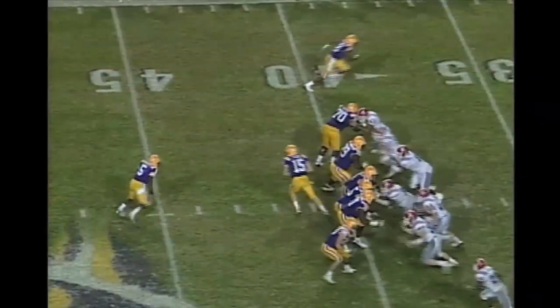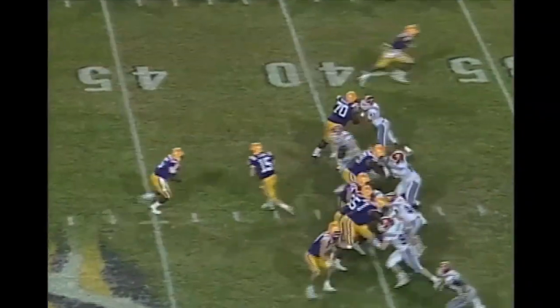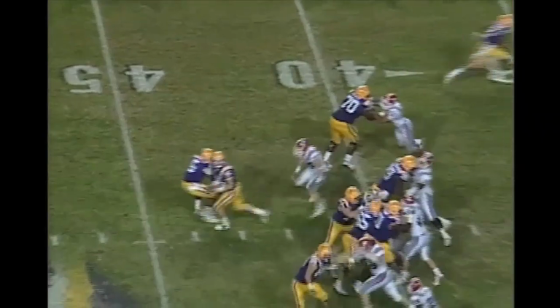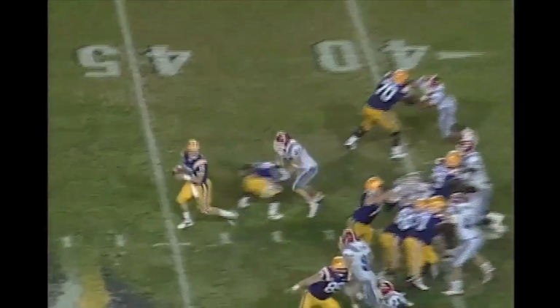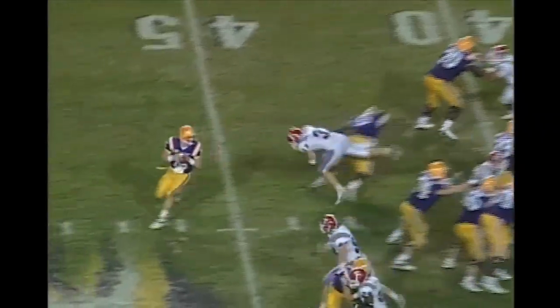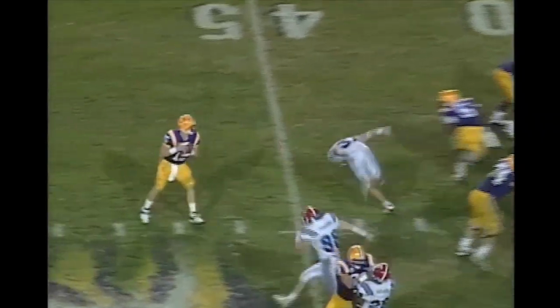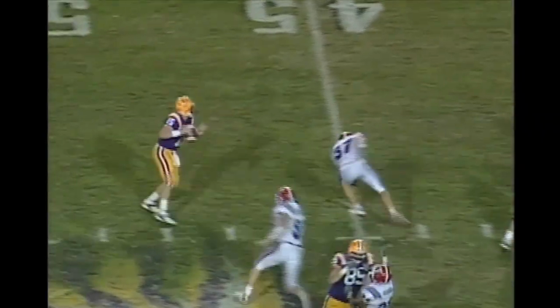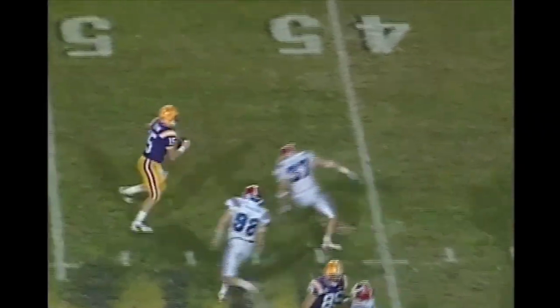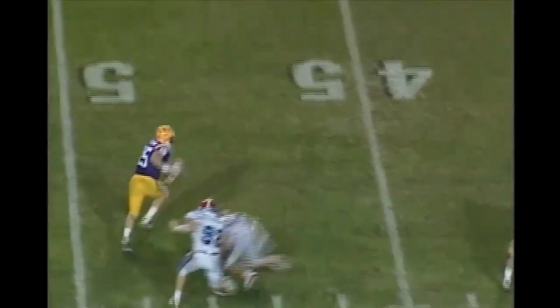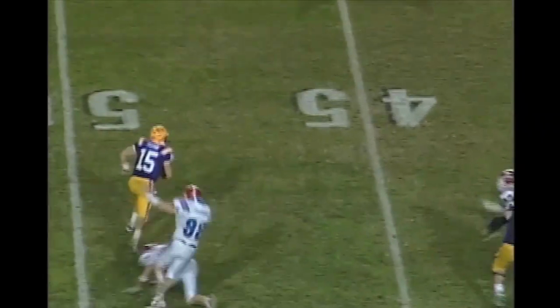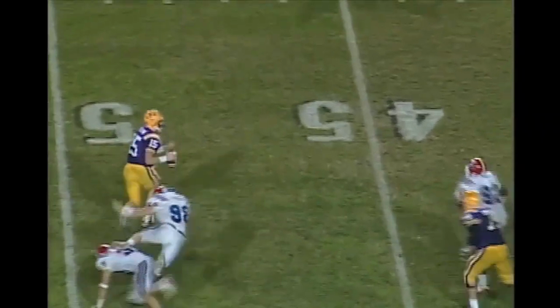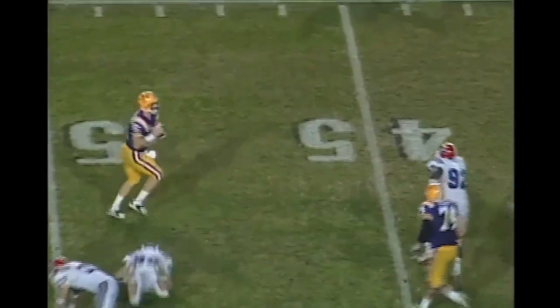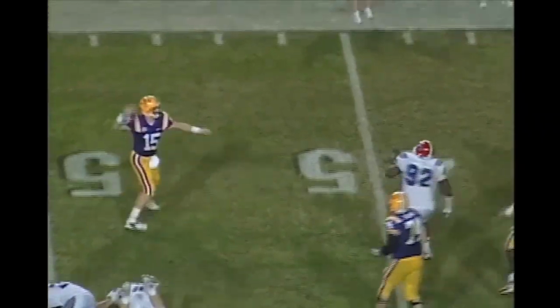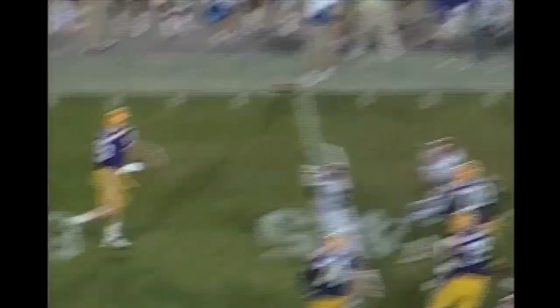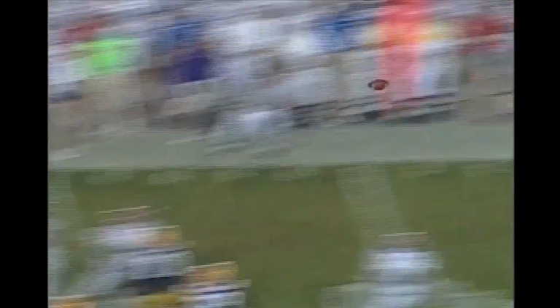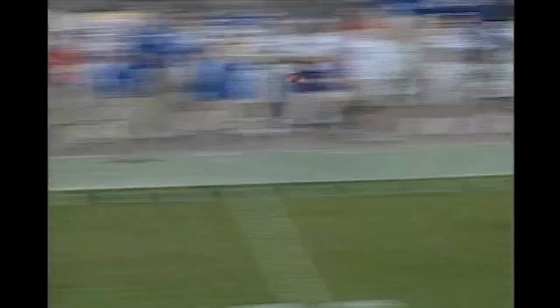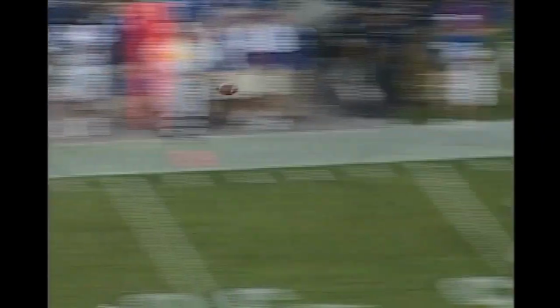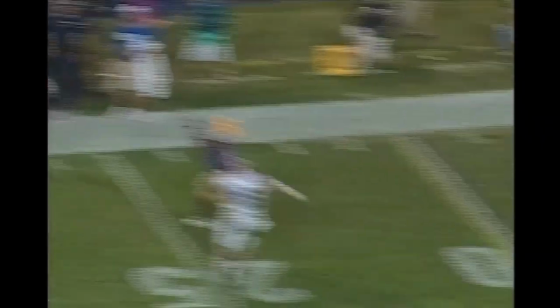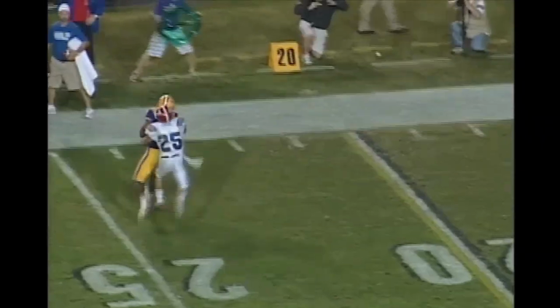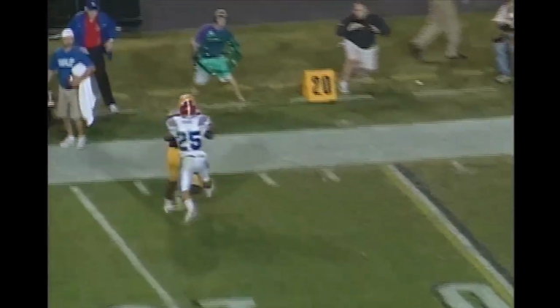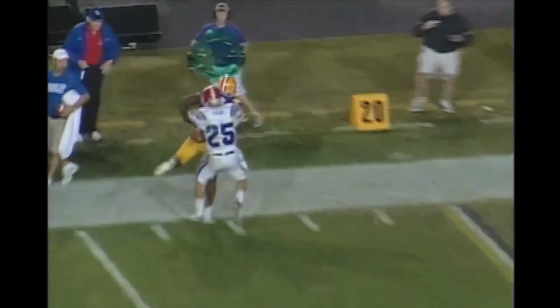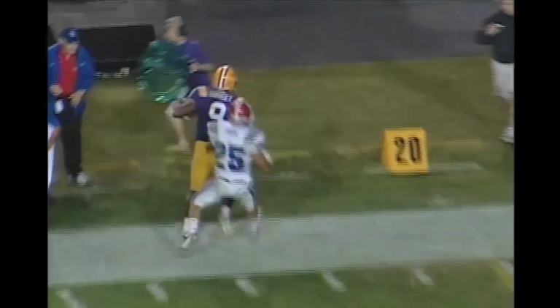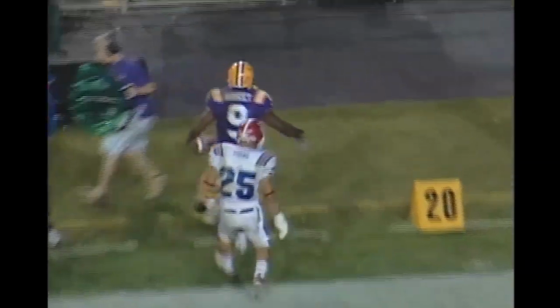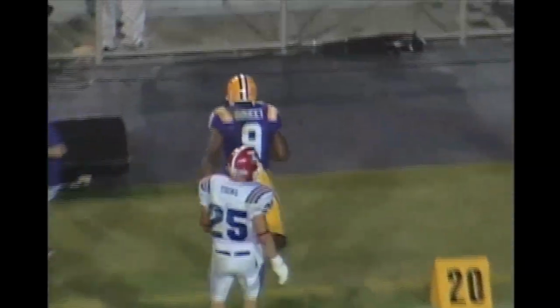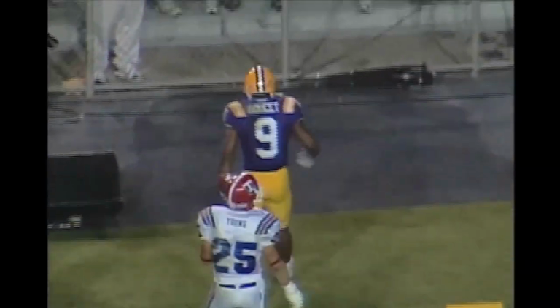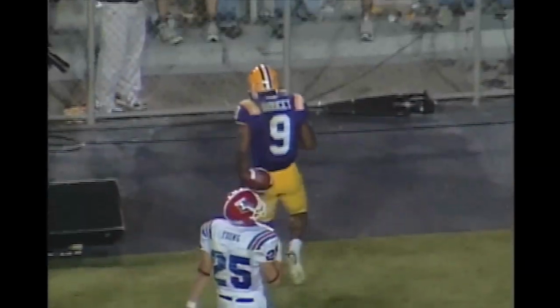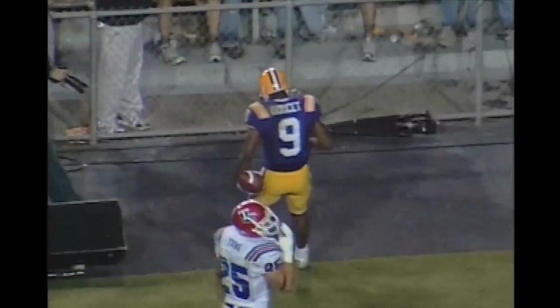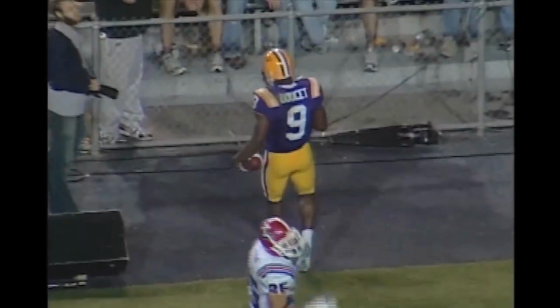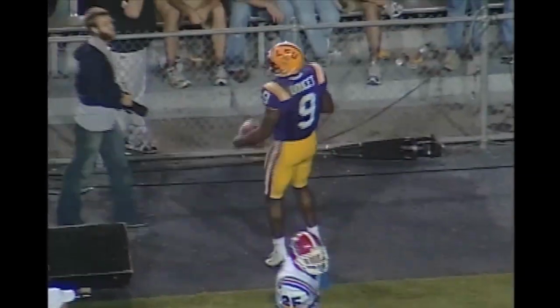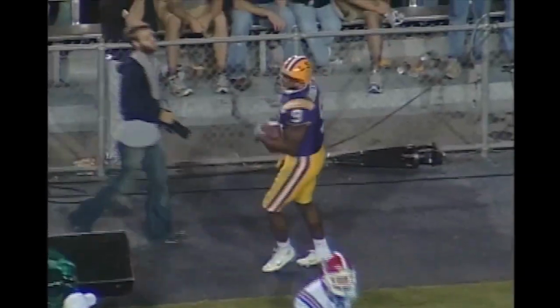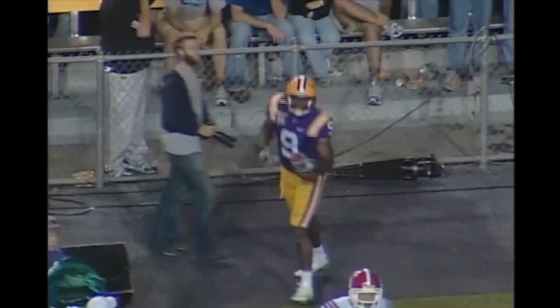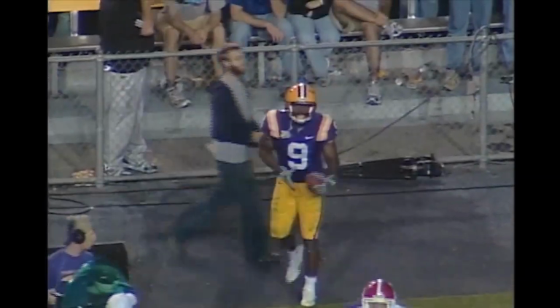Here is Flynn, play-action fake, deep drop. He is being chased out of the pocket, he will throw it, and Doucette's got it, and he's out of bounds. Down around the 23-yard line.